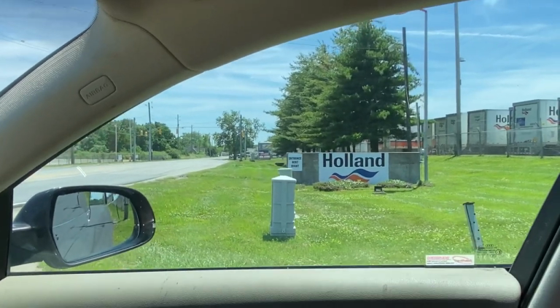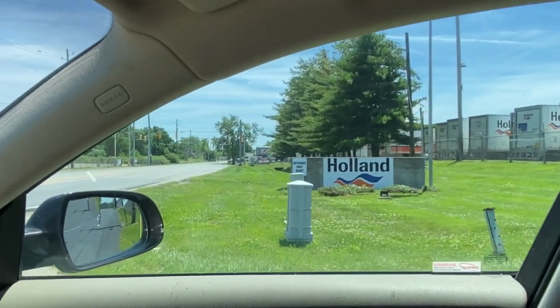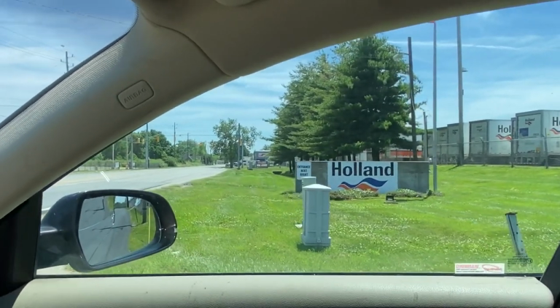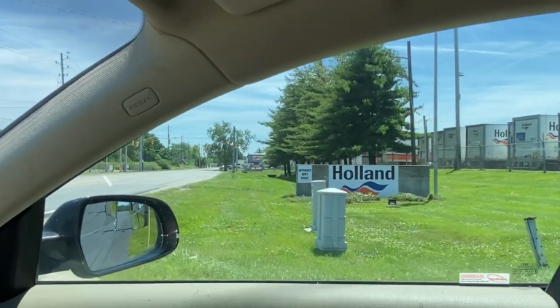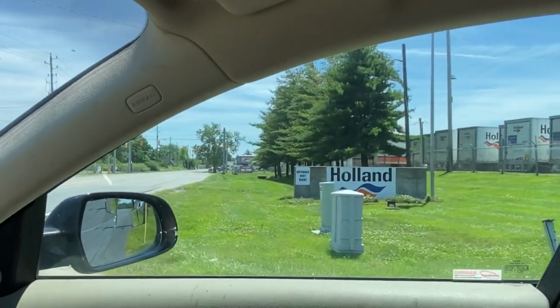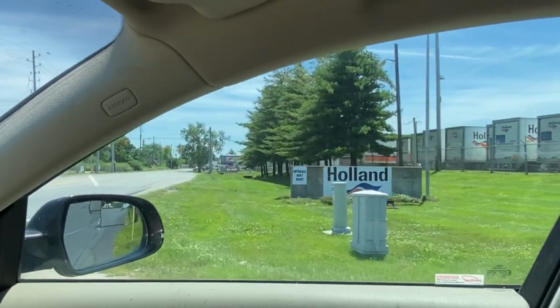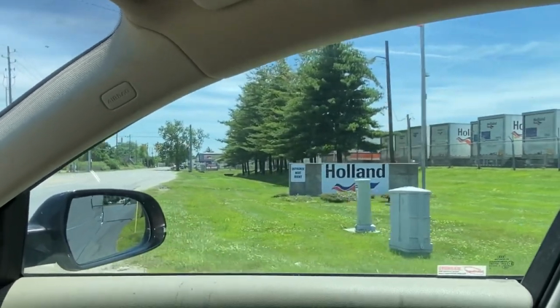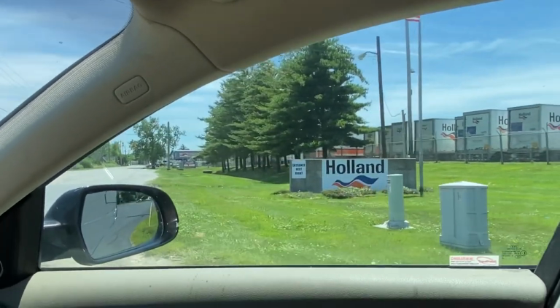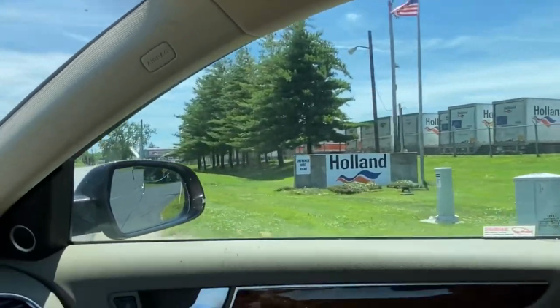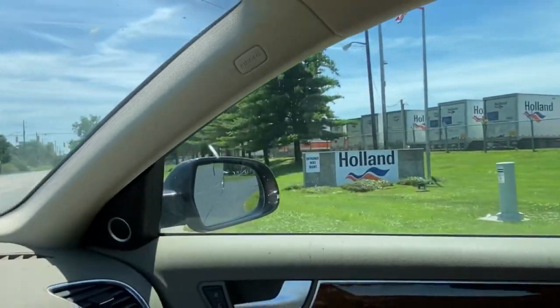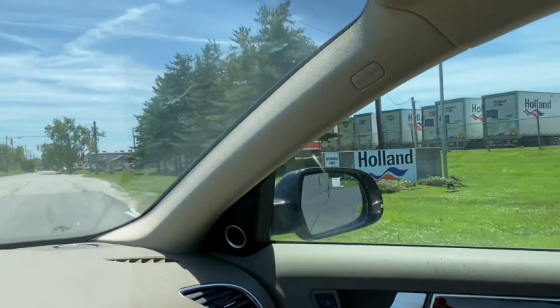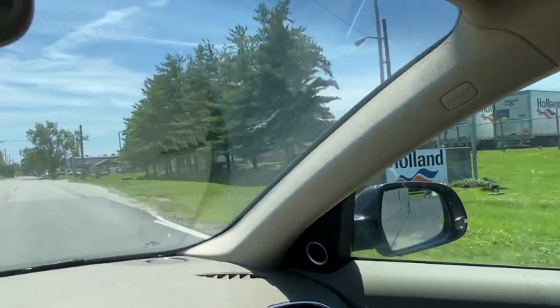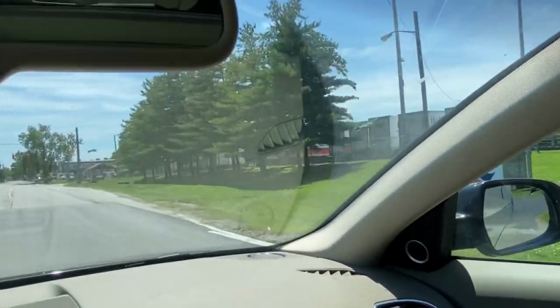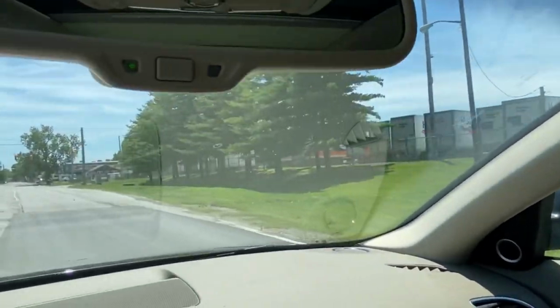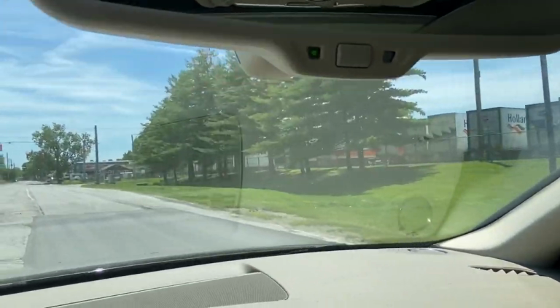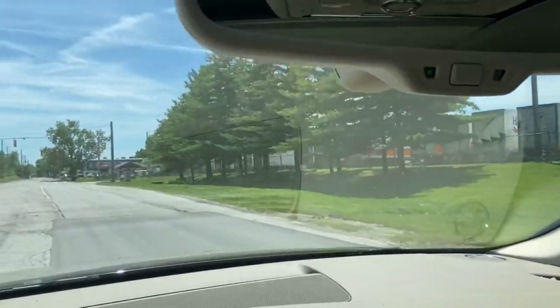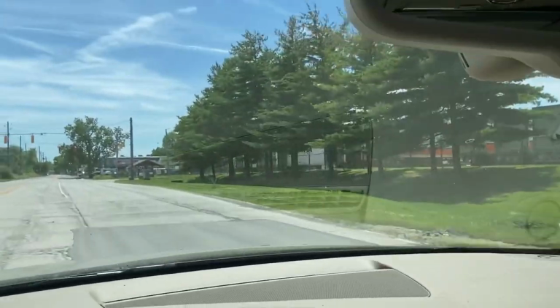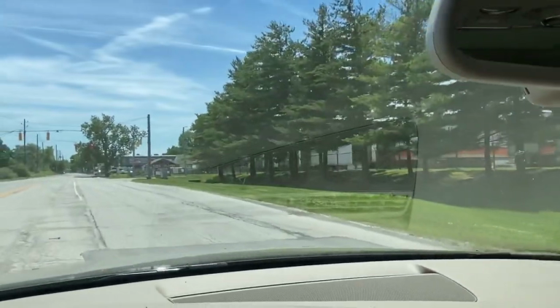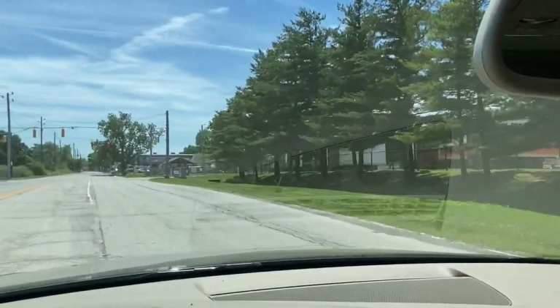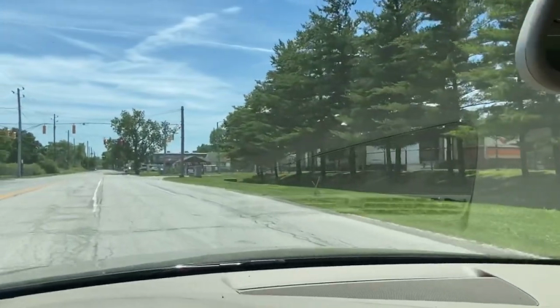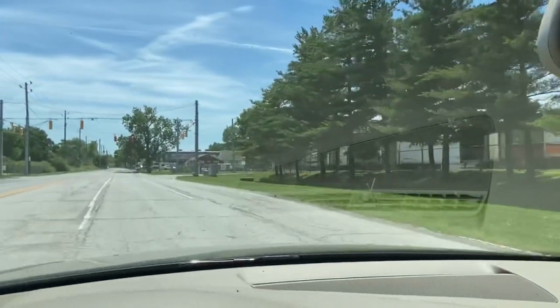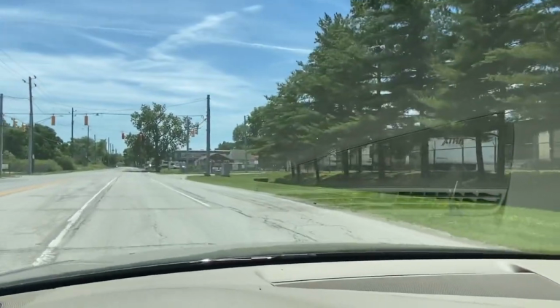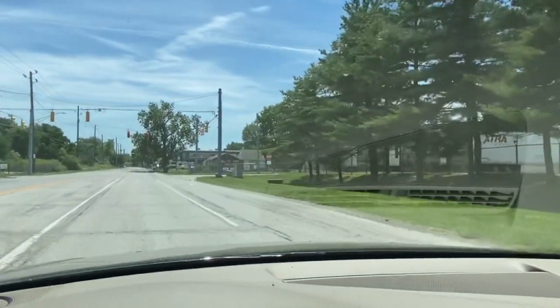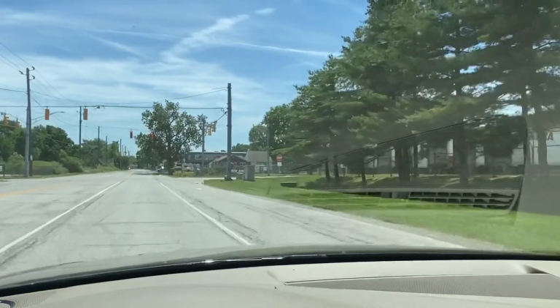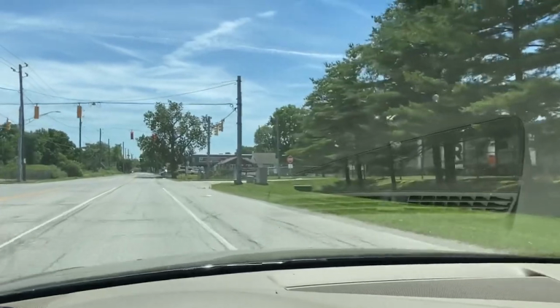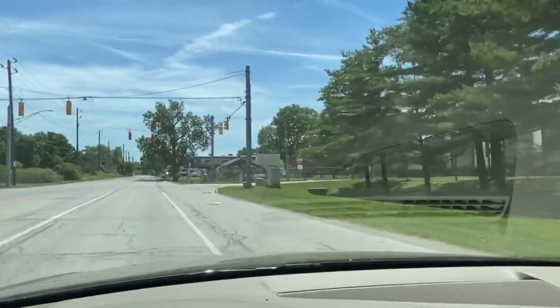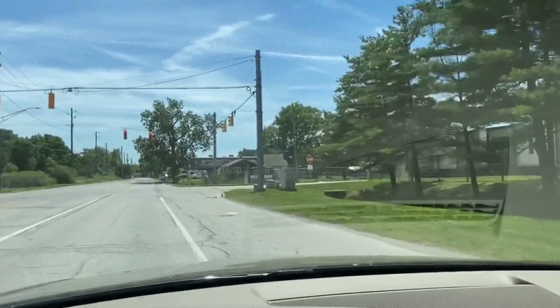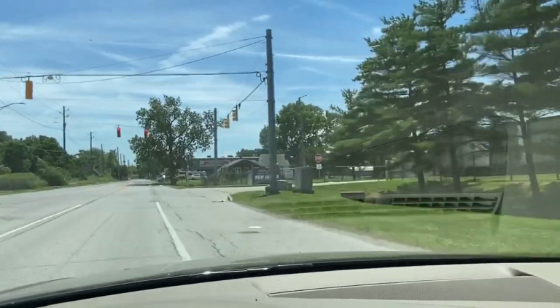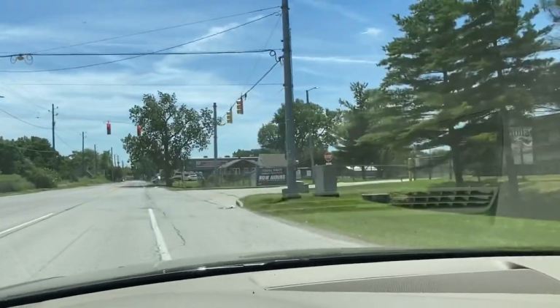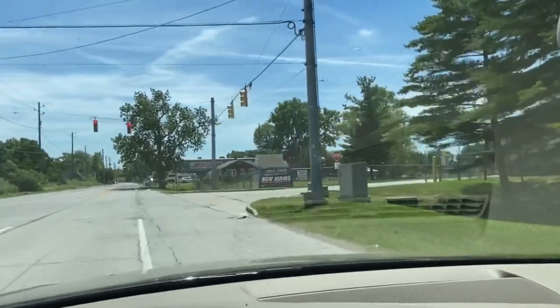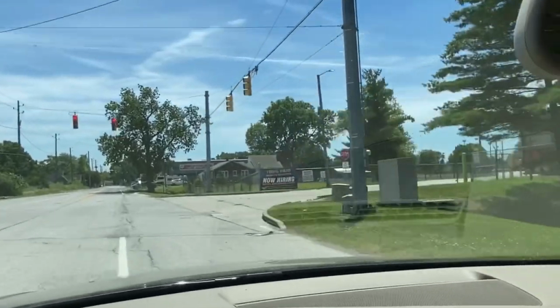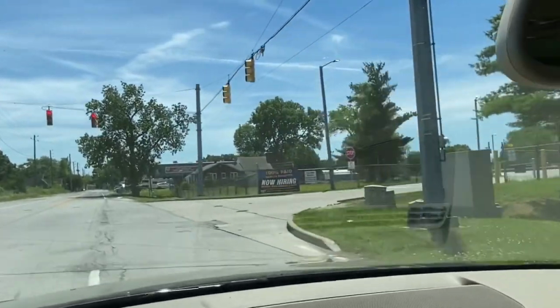So when you order something pretty big, pretty girthy, it's too big for a residential address — that's what they say. So for cost purposes, they make you go to one of these shipping terminals.